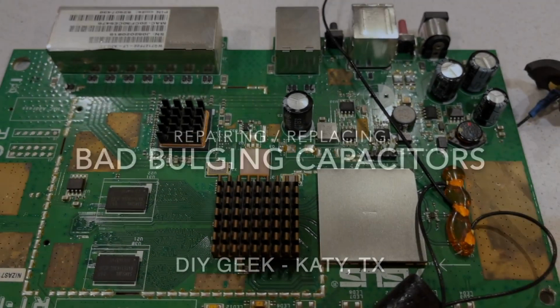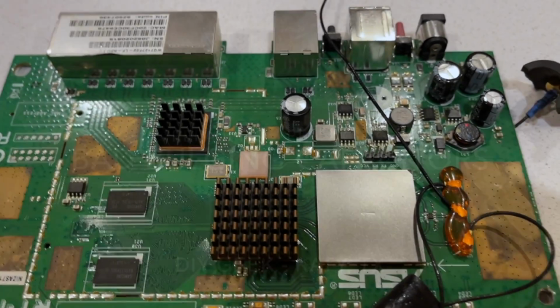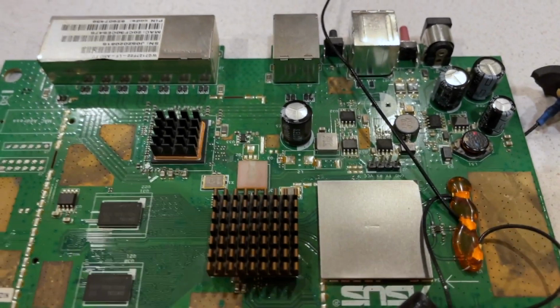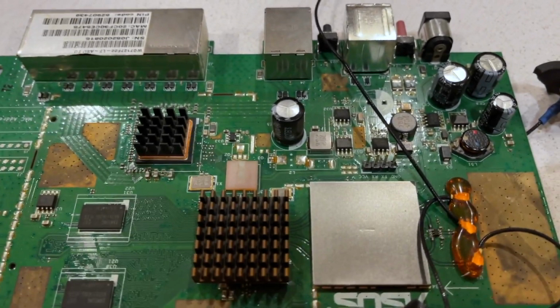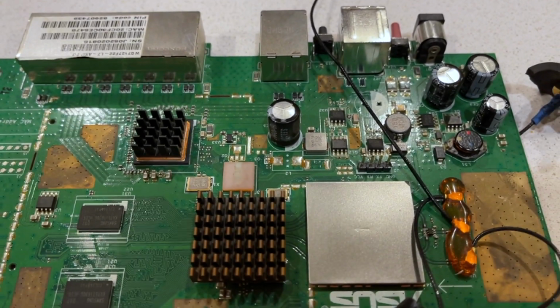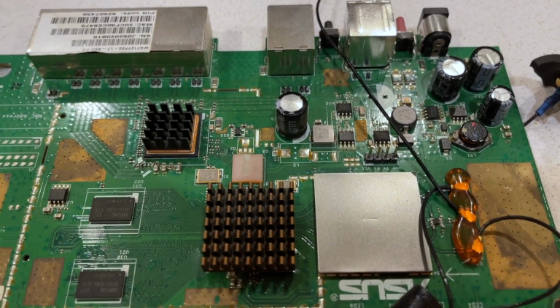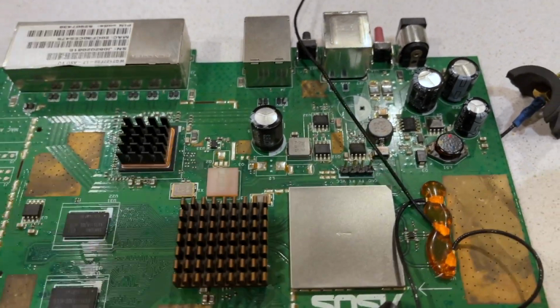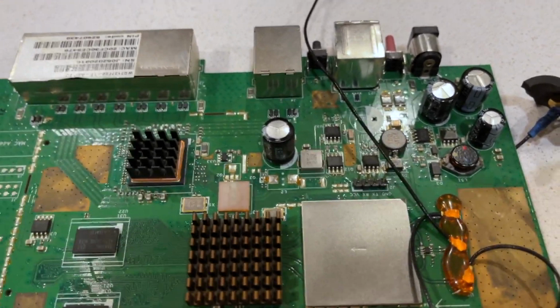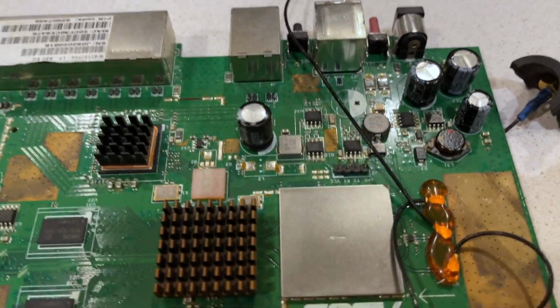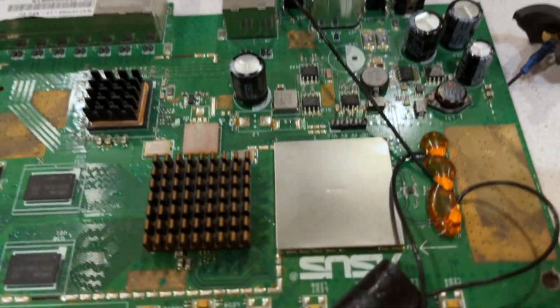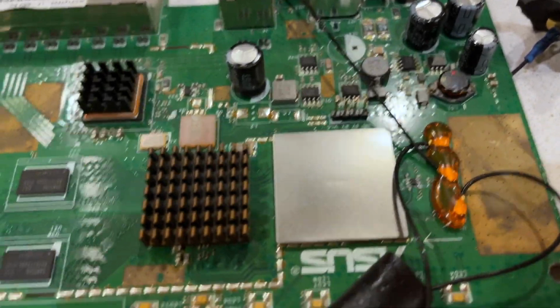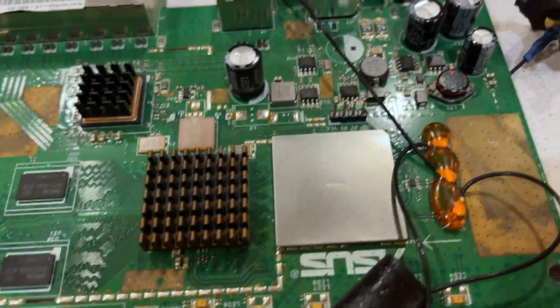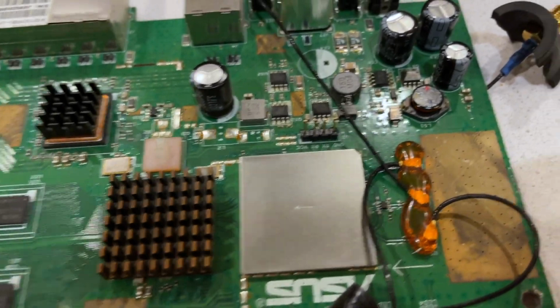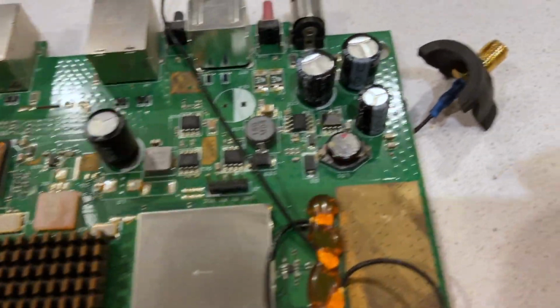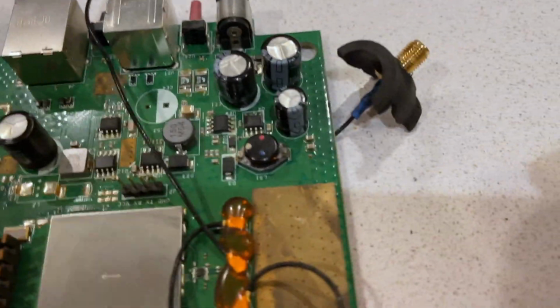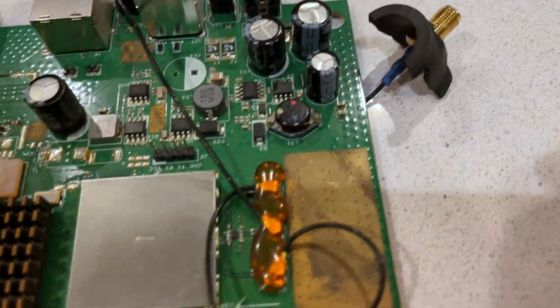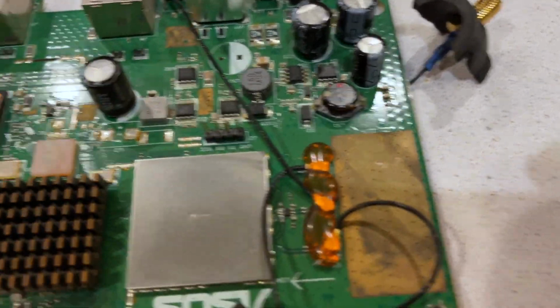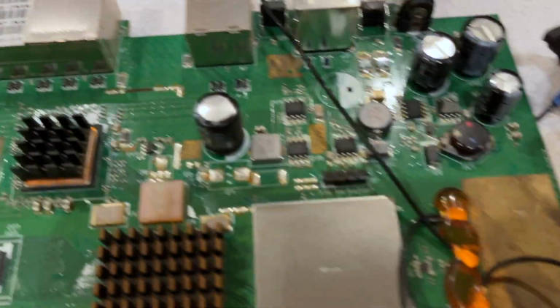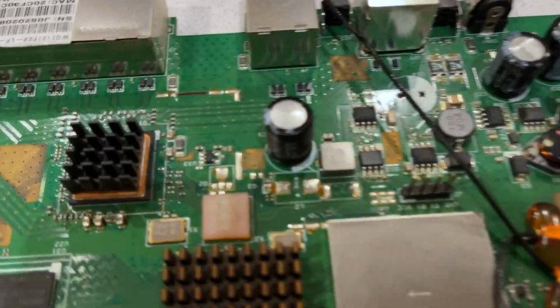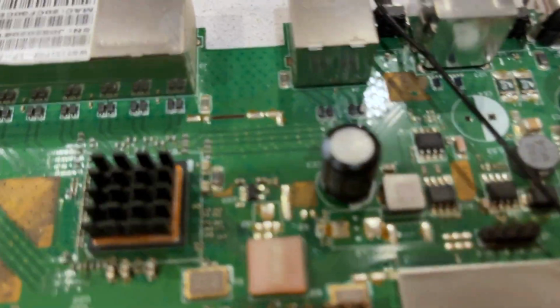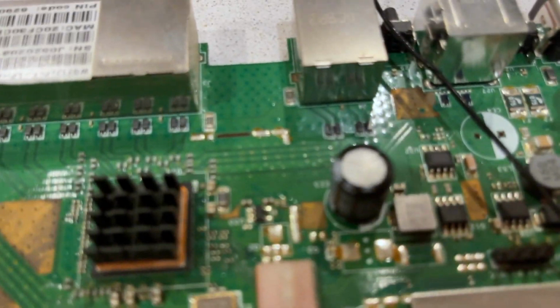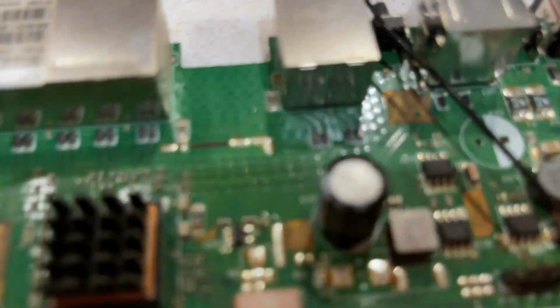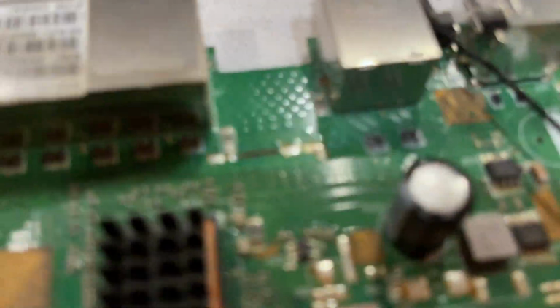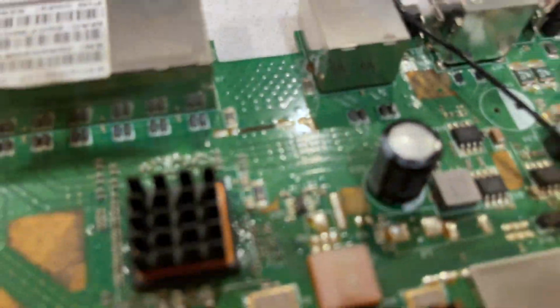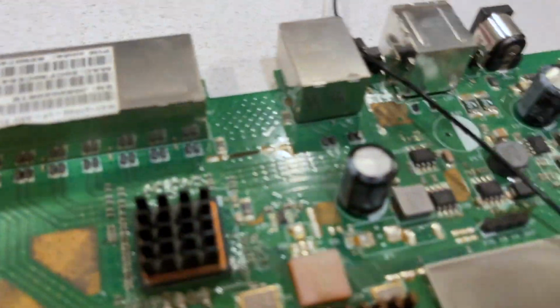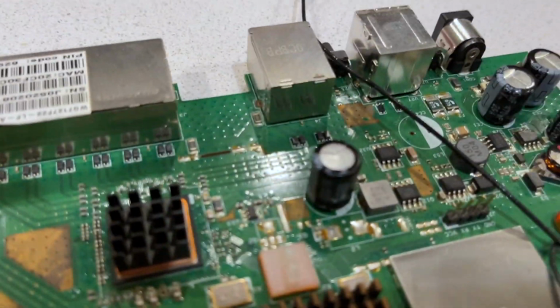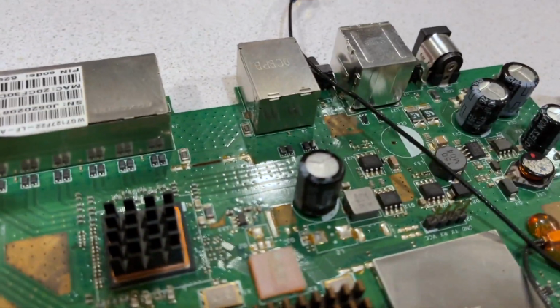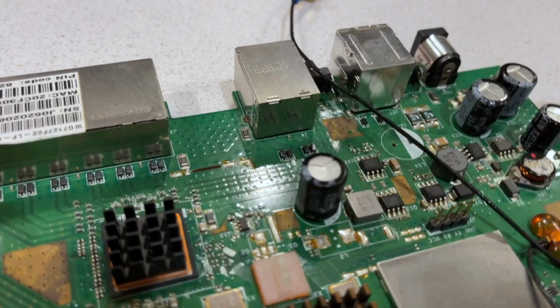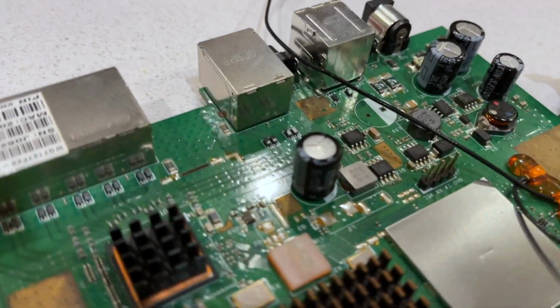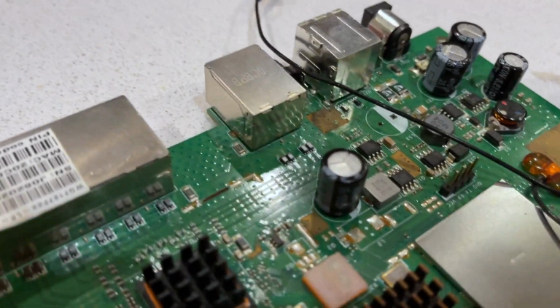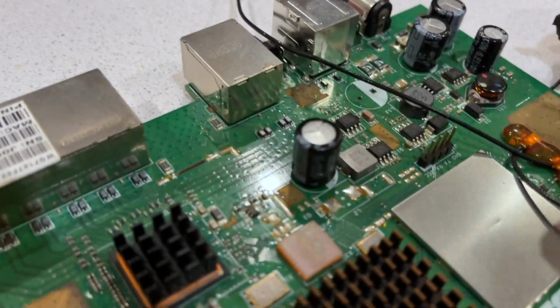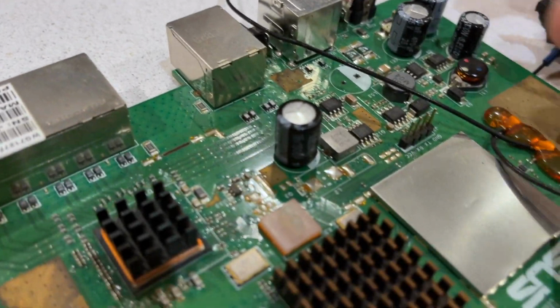Welcome back to DIY Geek YouTube channel. In this video I am going to show you how to replace or change a bulging capacitor.